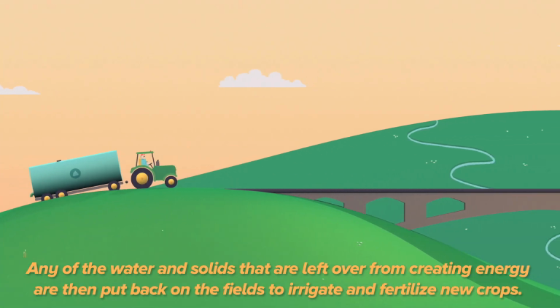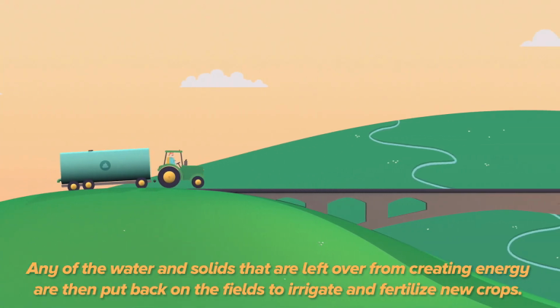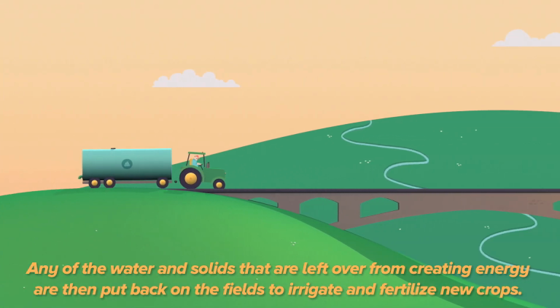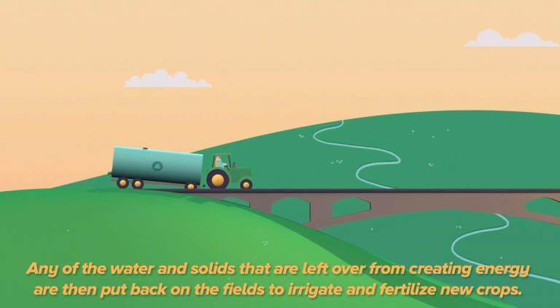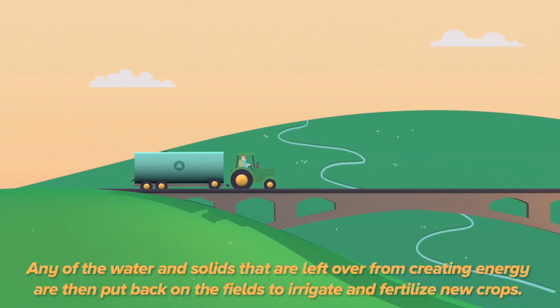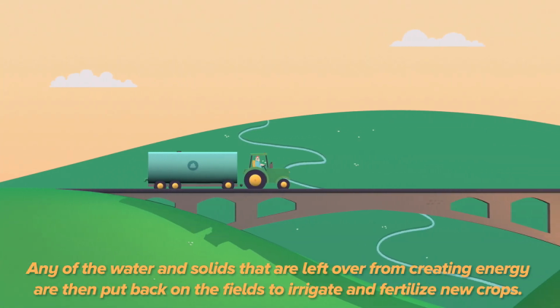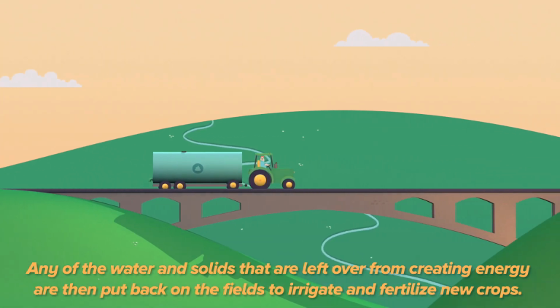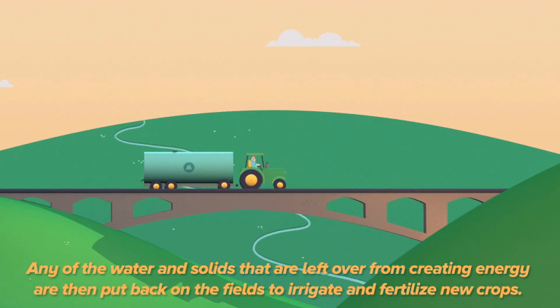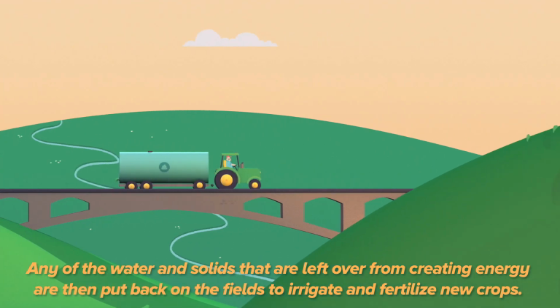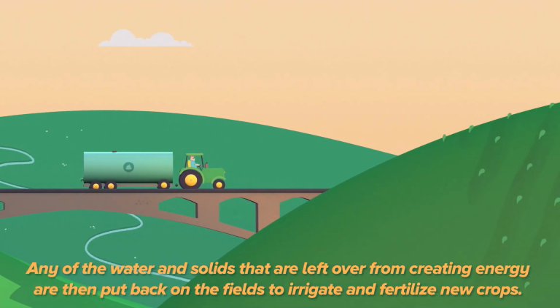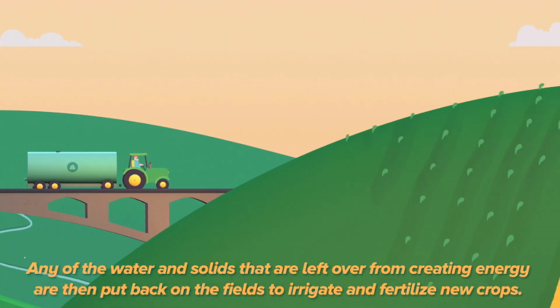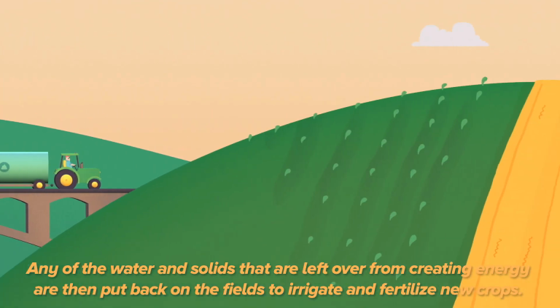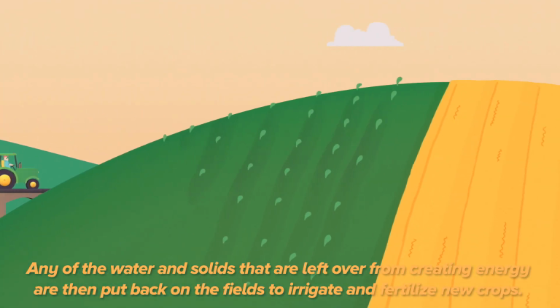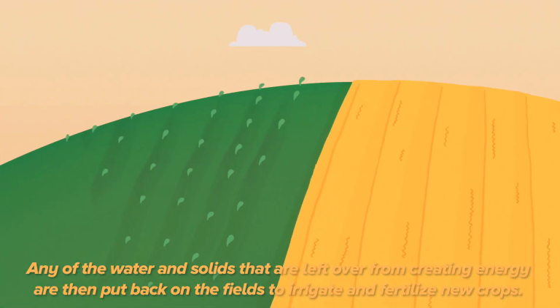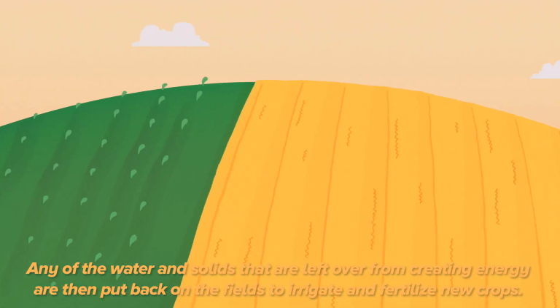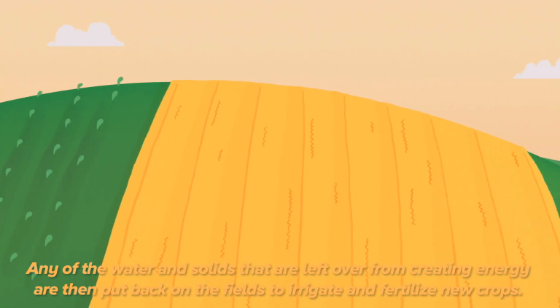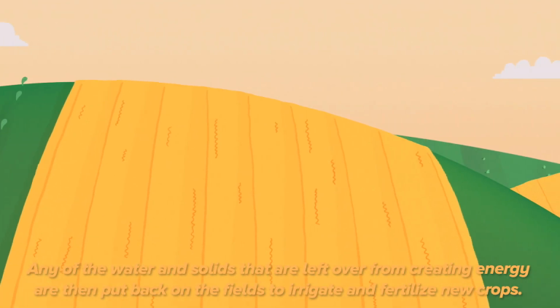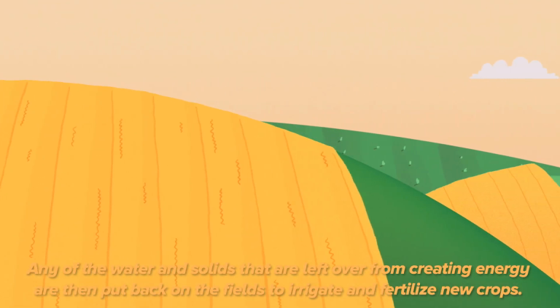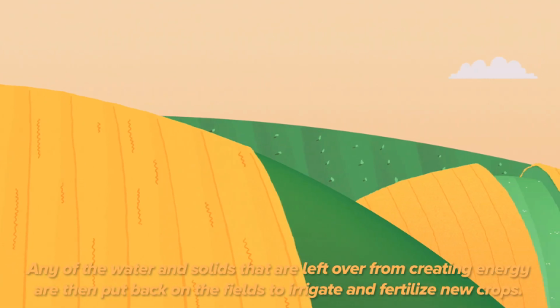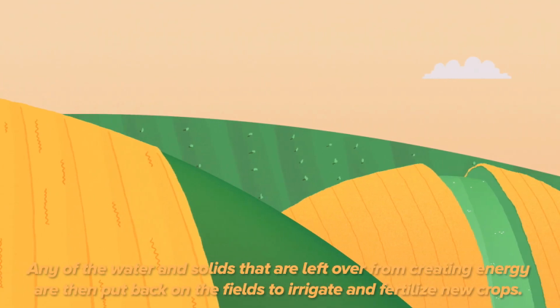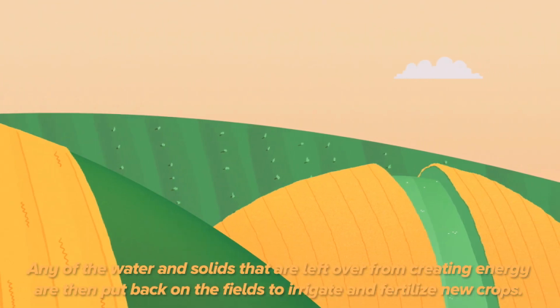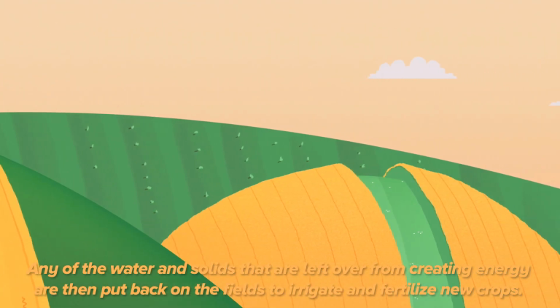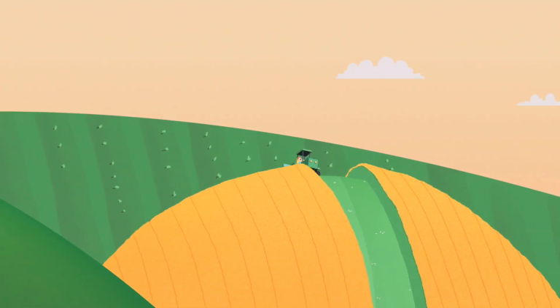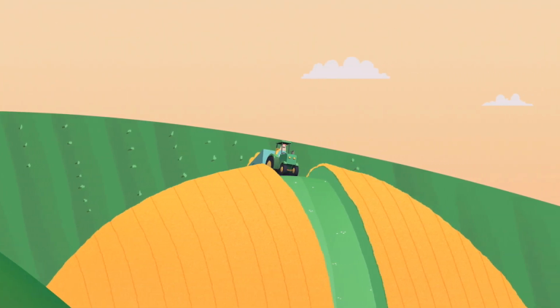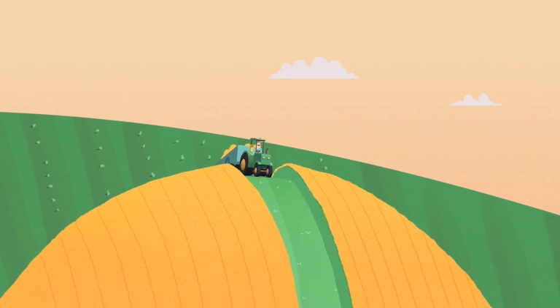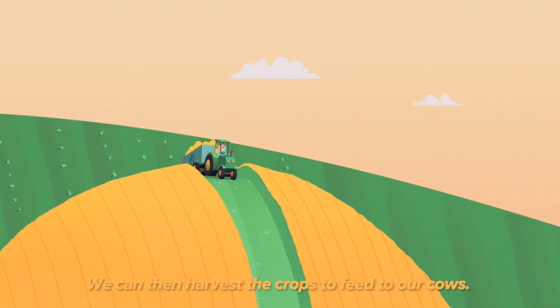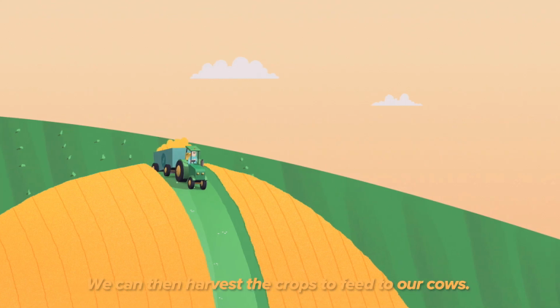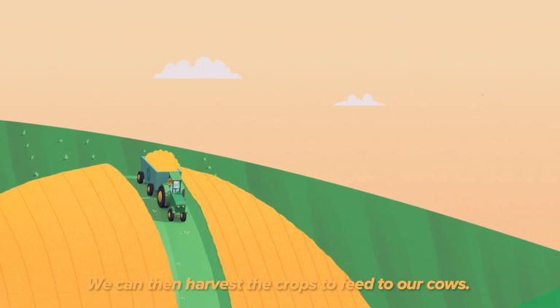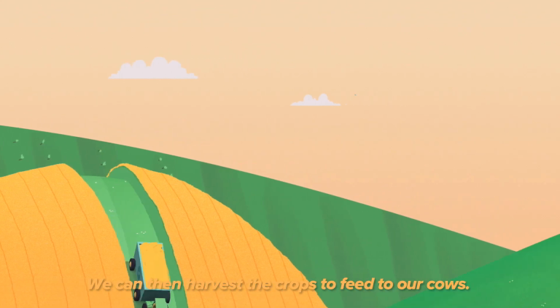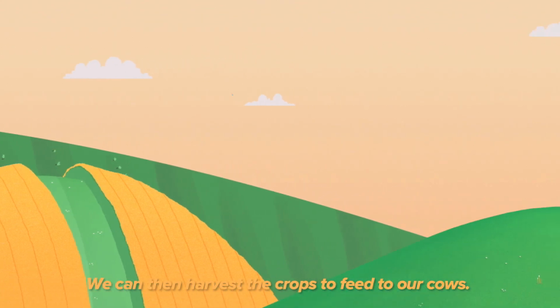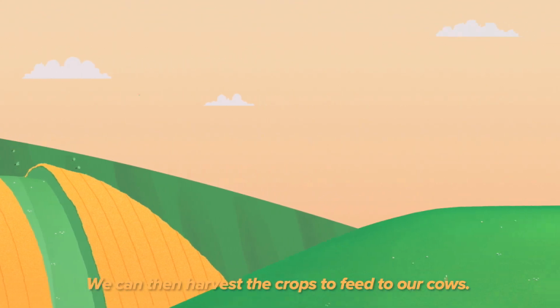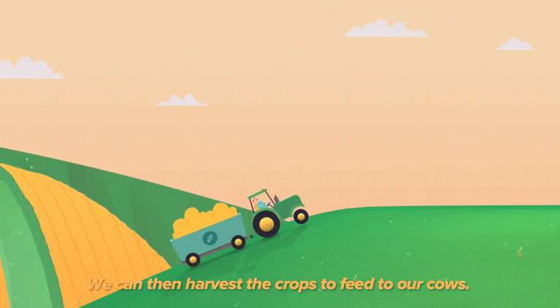Any of the water and solids that are left over from creating energy are then put back on the fields to irrigate and fertilize new crops. We can then harvest the crops to feed to our cows.